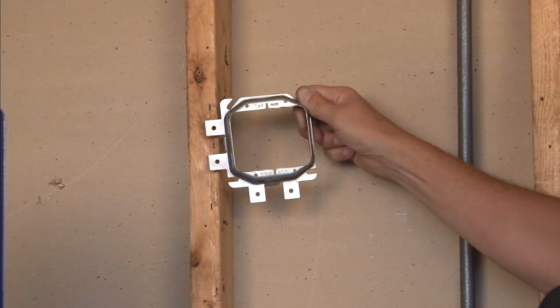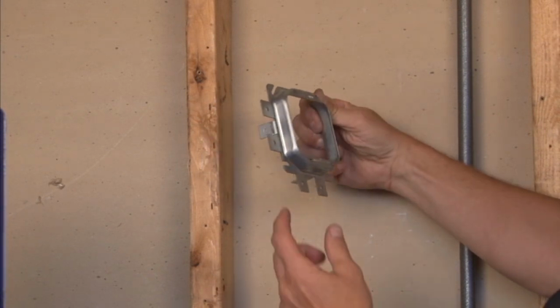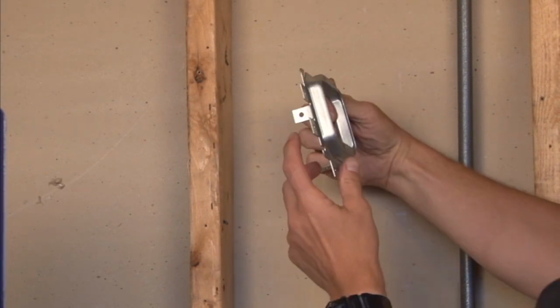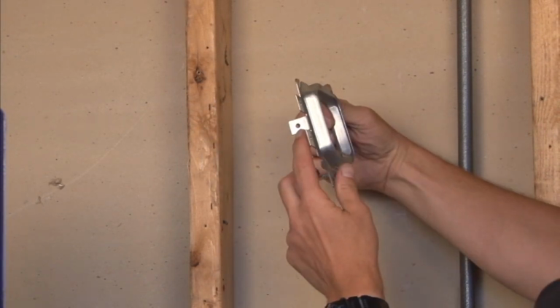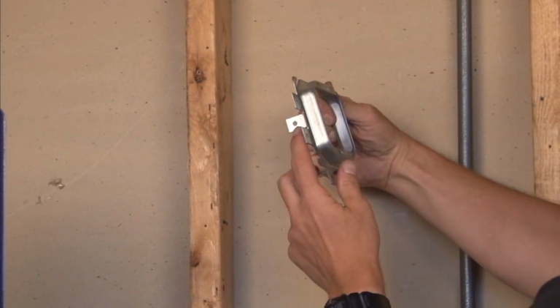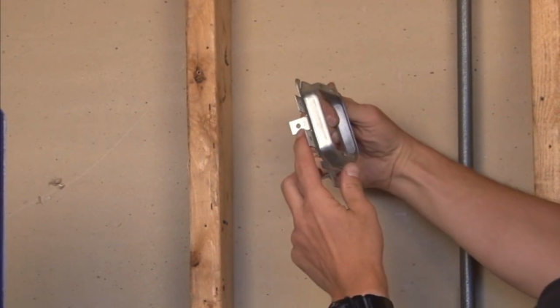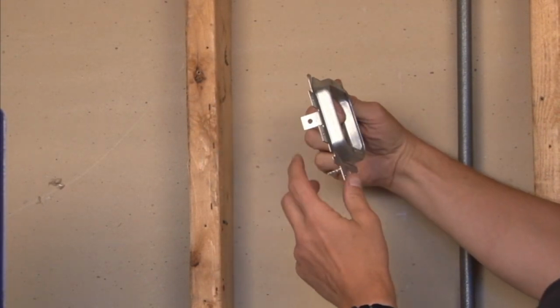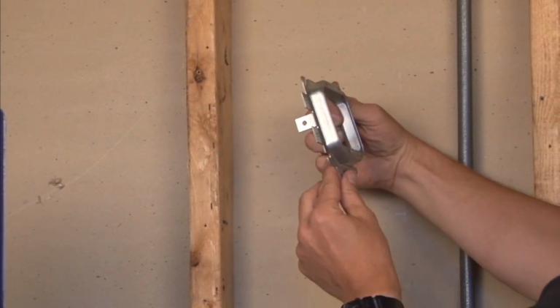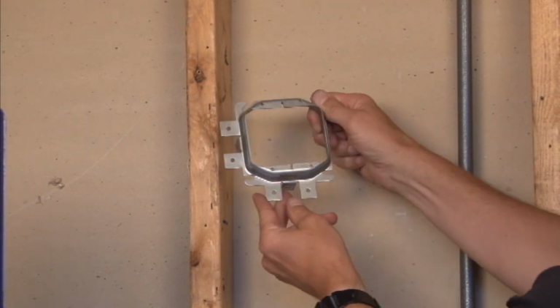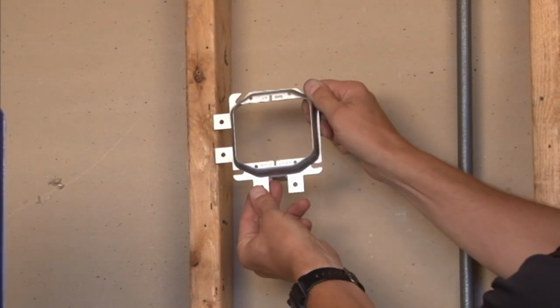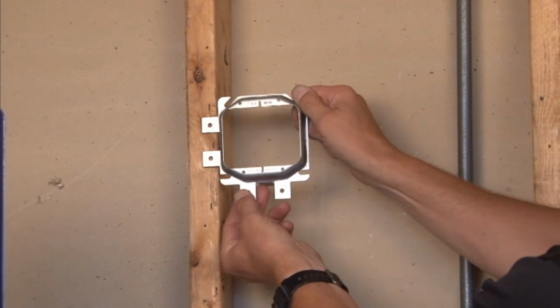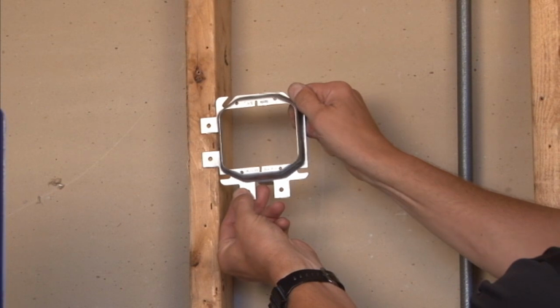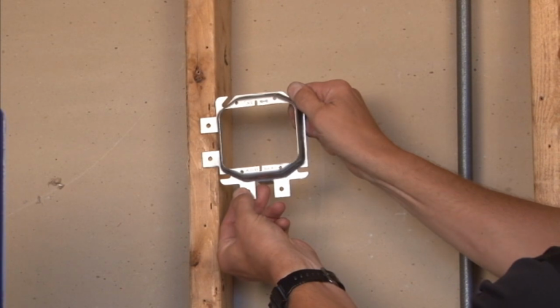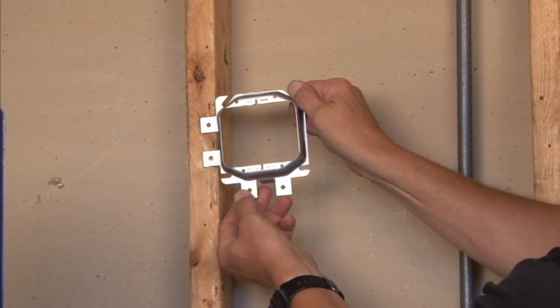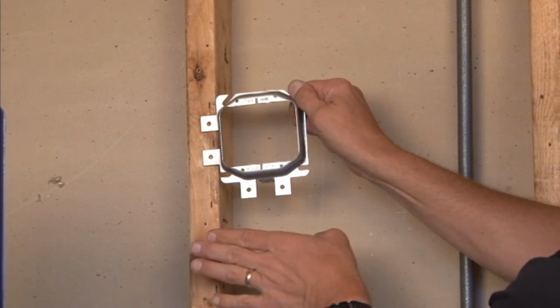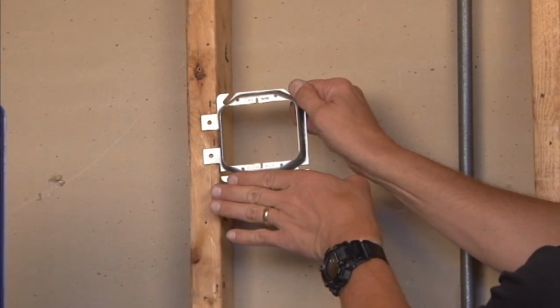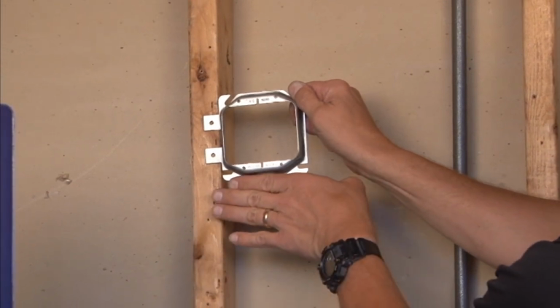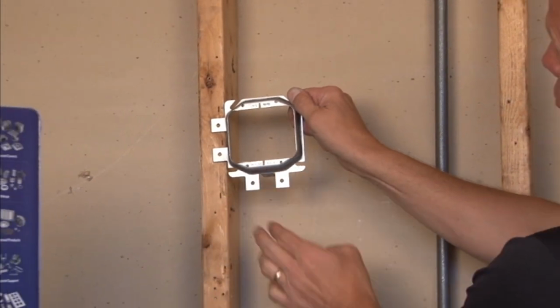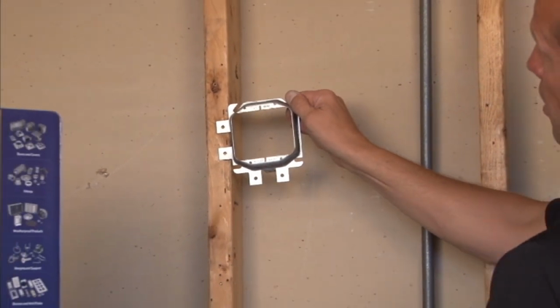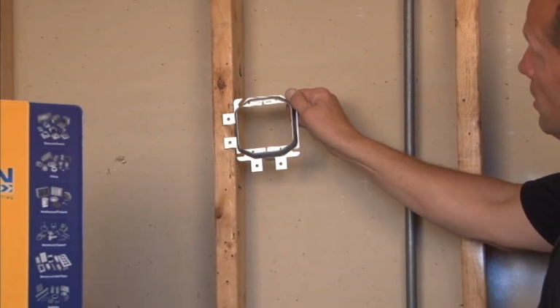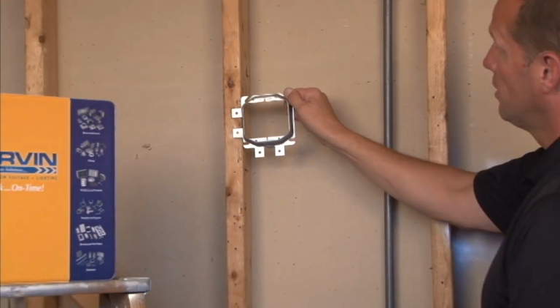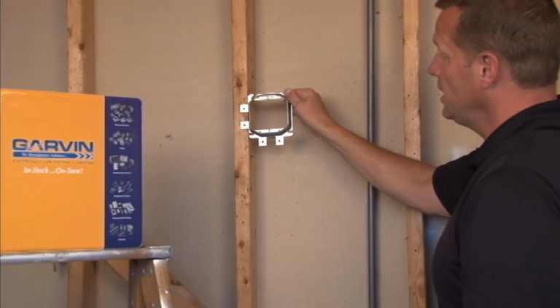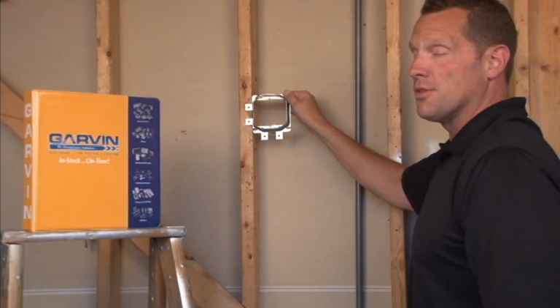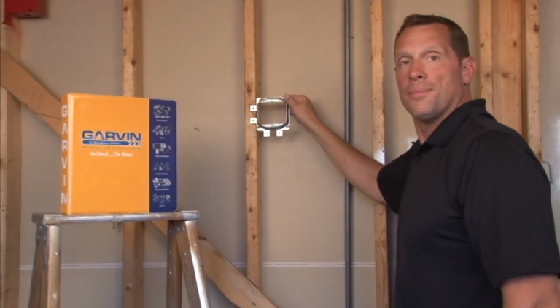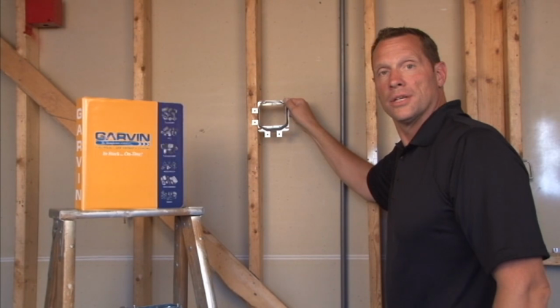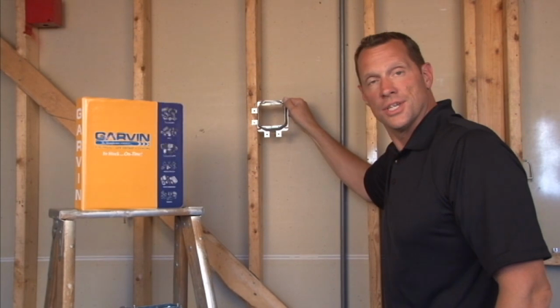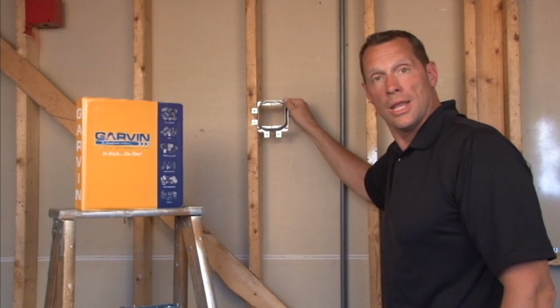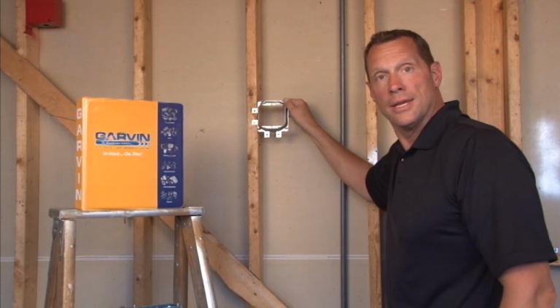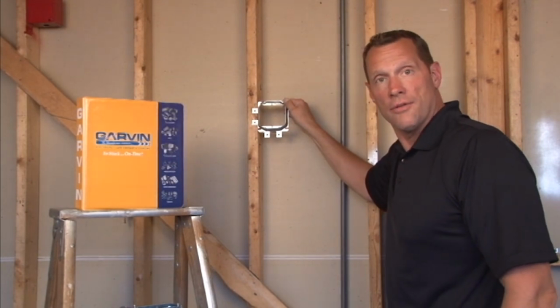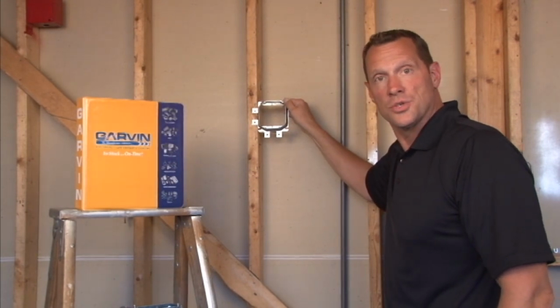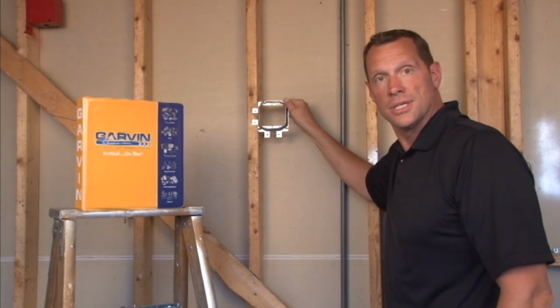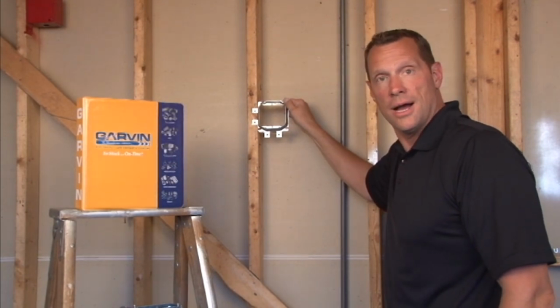The offset back tab gives you a perfect 90 degree install every time and you're ready for your 5/8 inch drywall. For these and other great products, visit us online at garvinindustries.com.